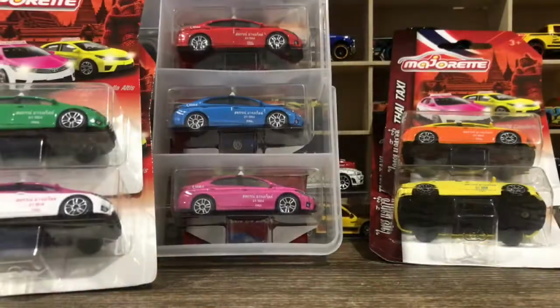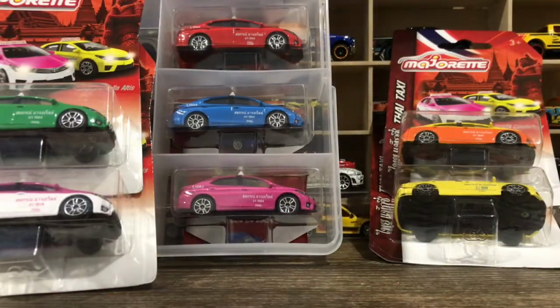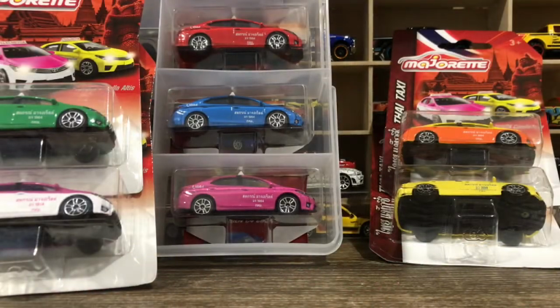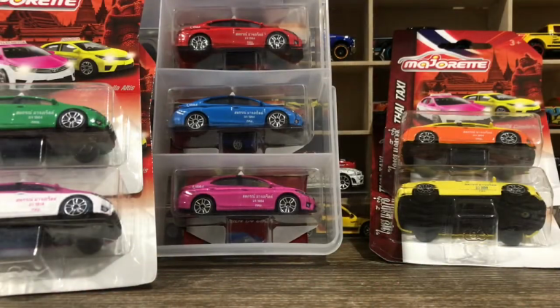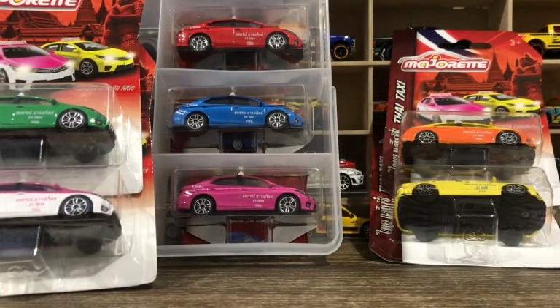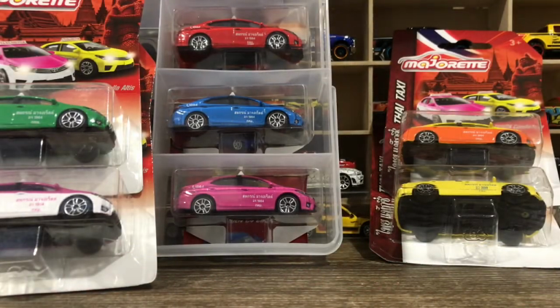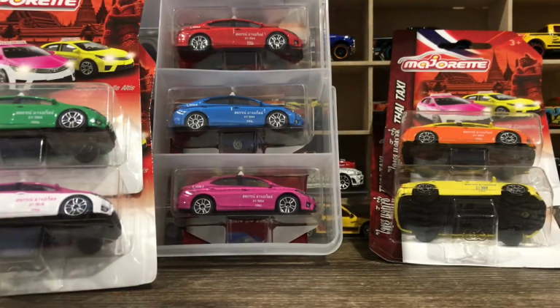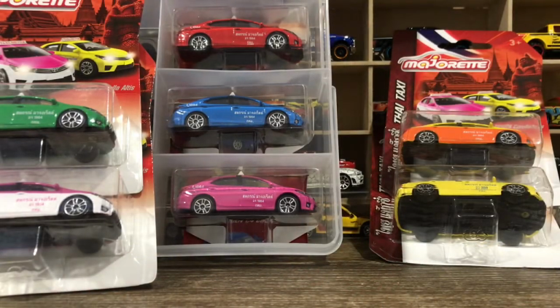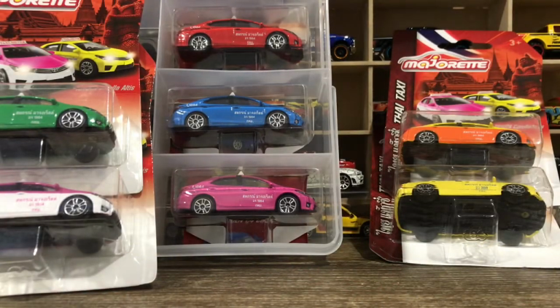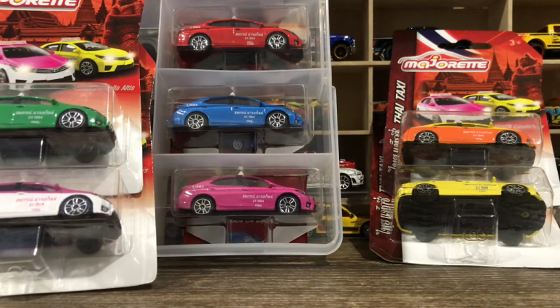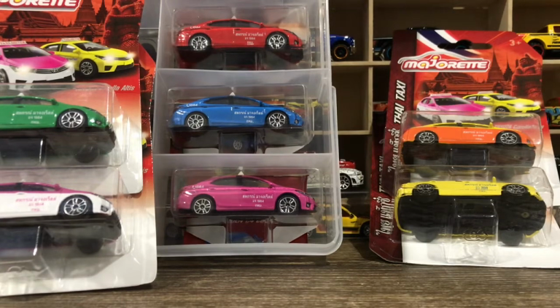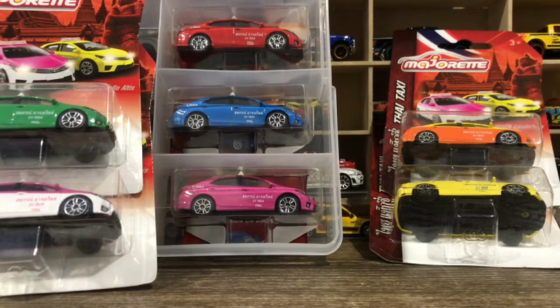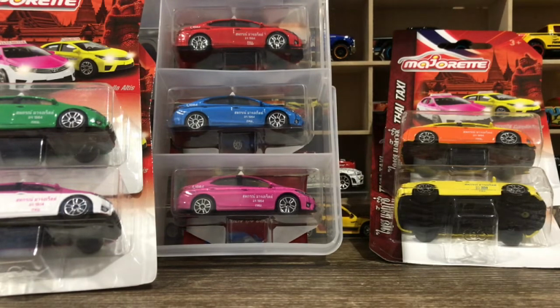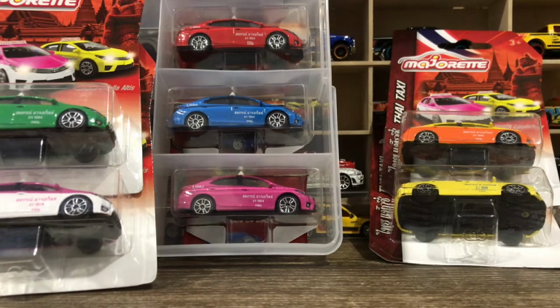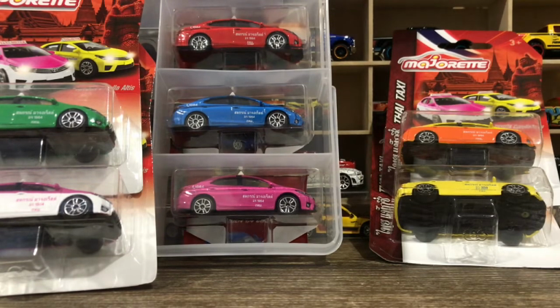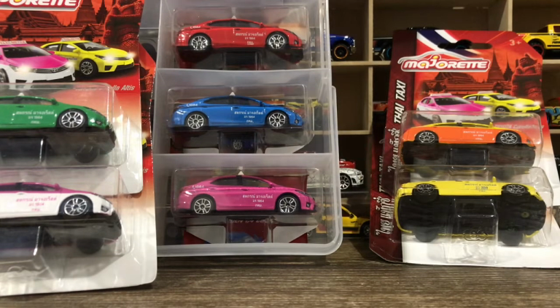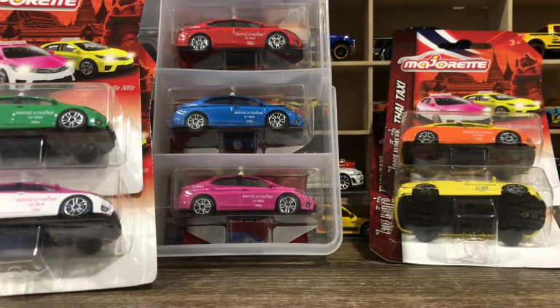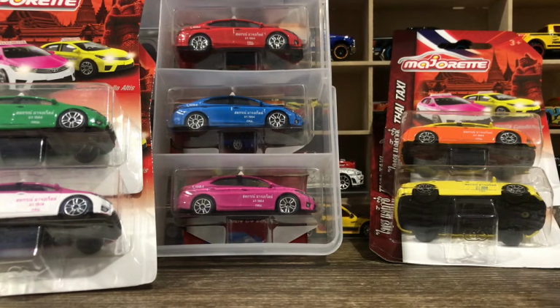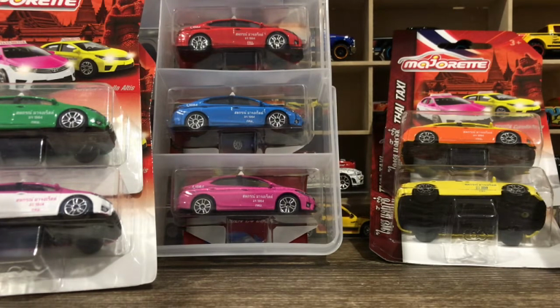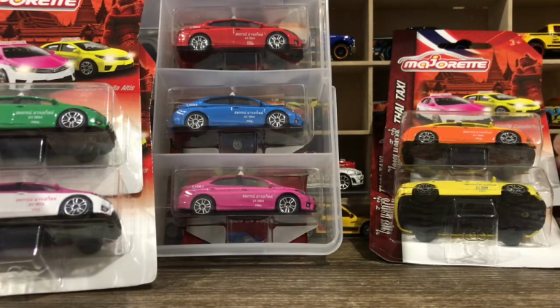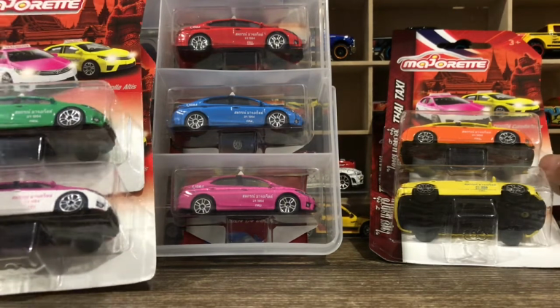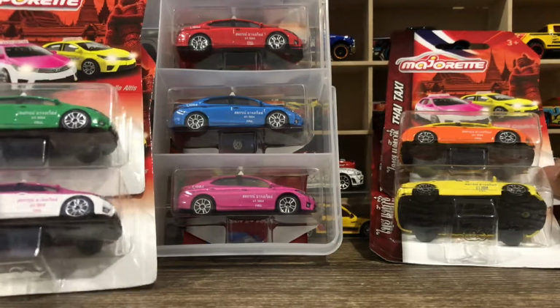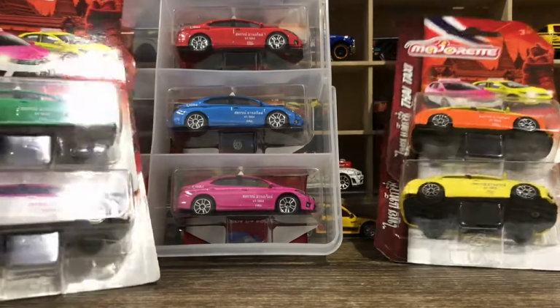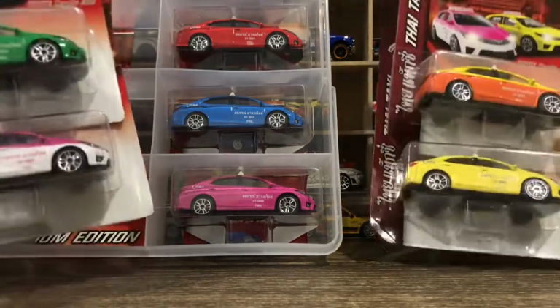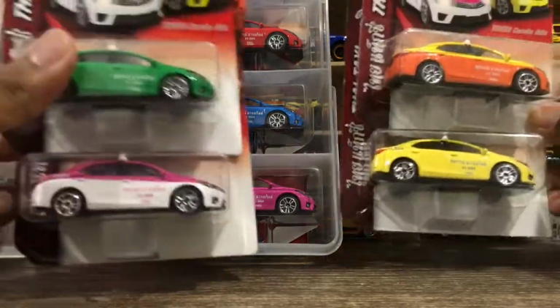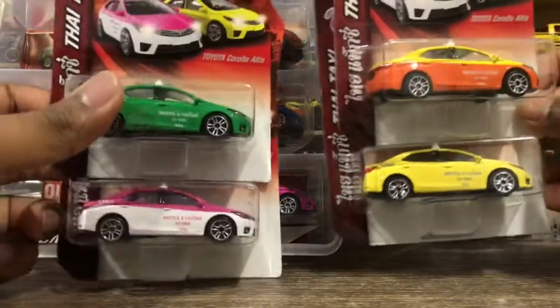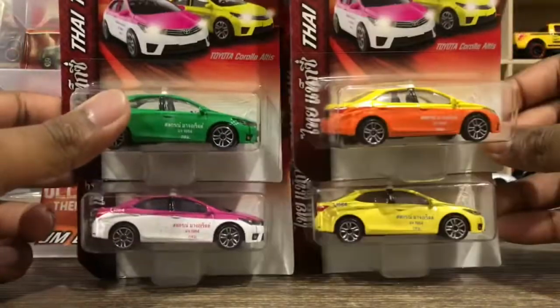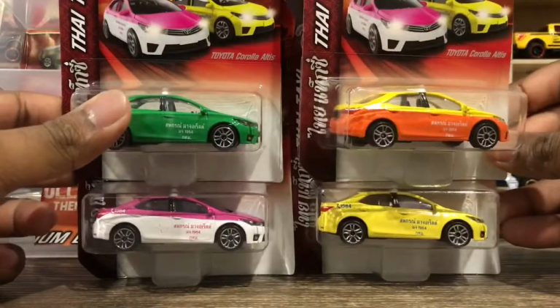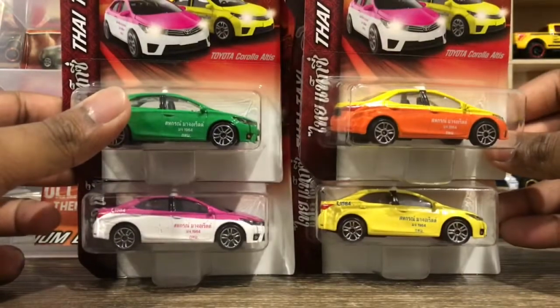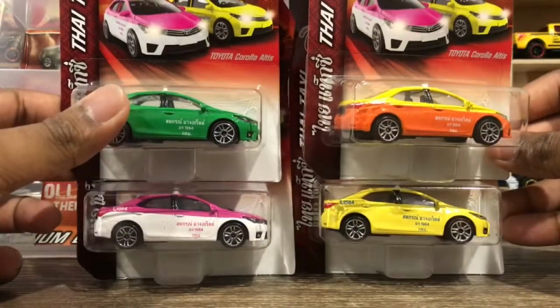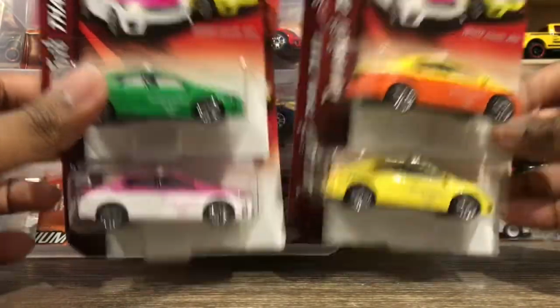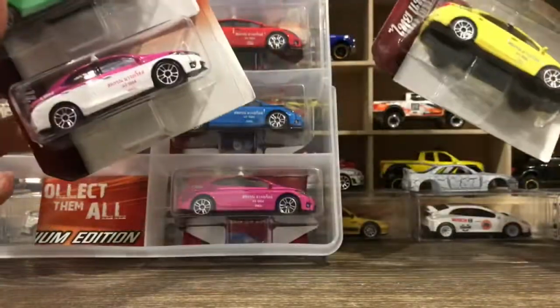Hello friends, how are you guys? Welcome to Diecast Beast YouTube channel. Today I'm going to do a happy video because I just completed my whole Thai taxi series.